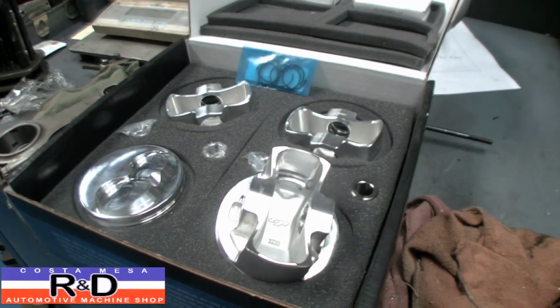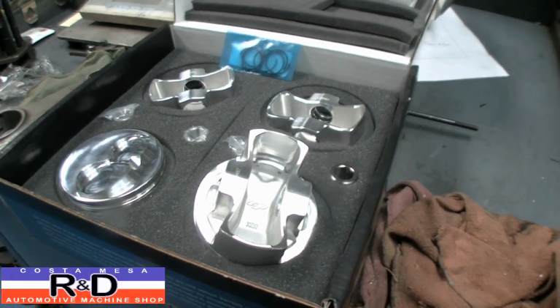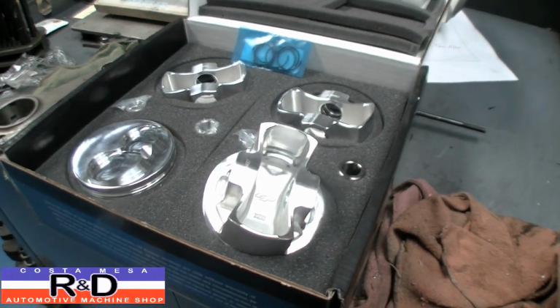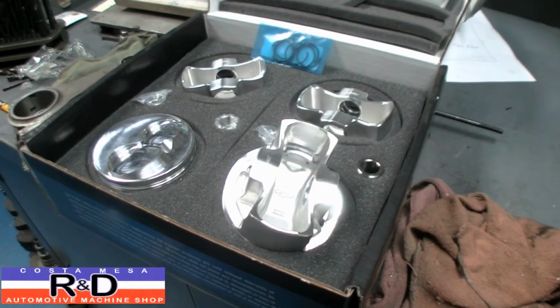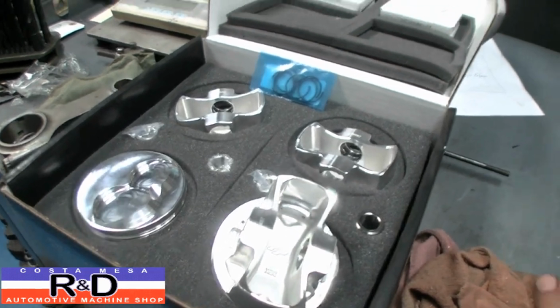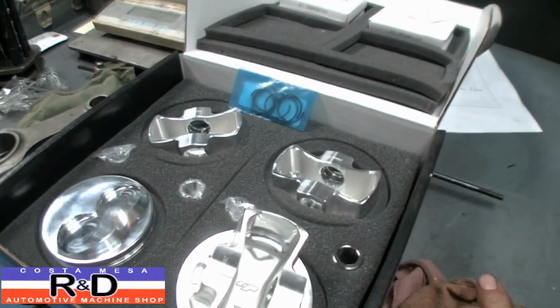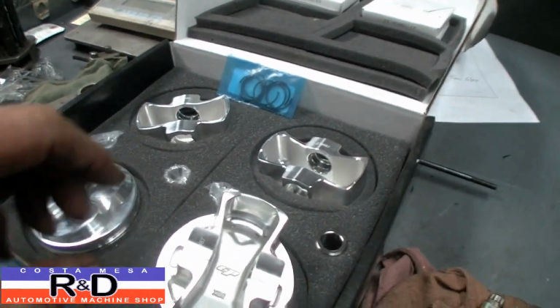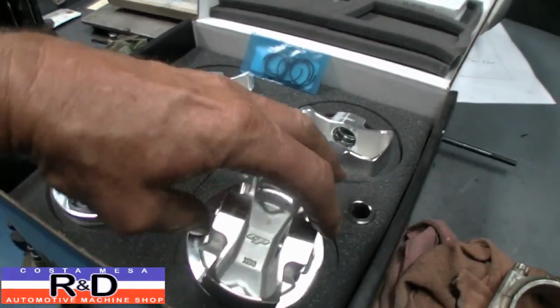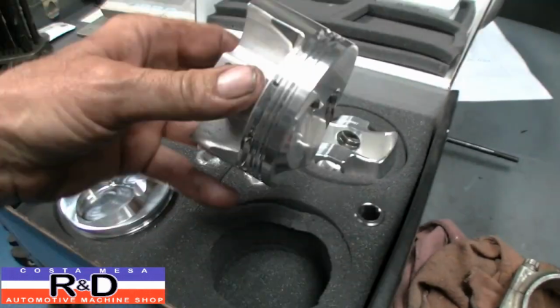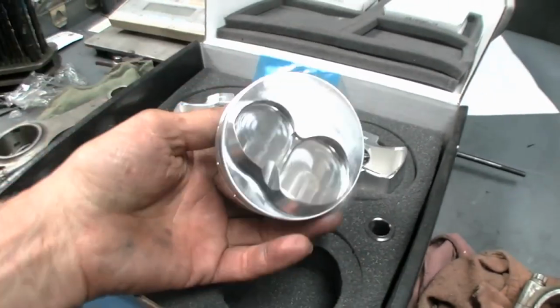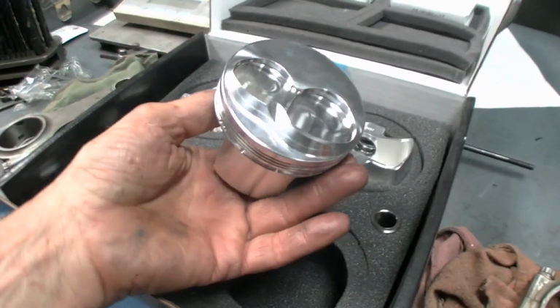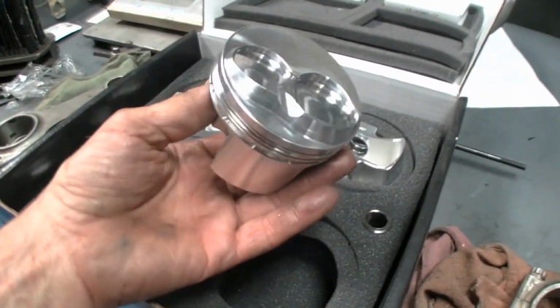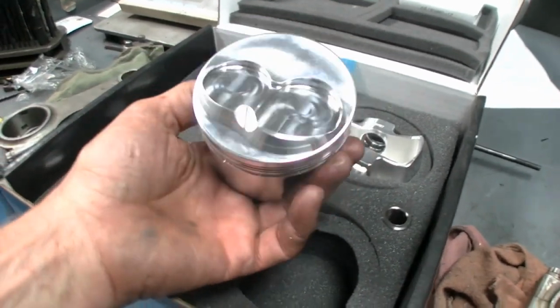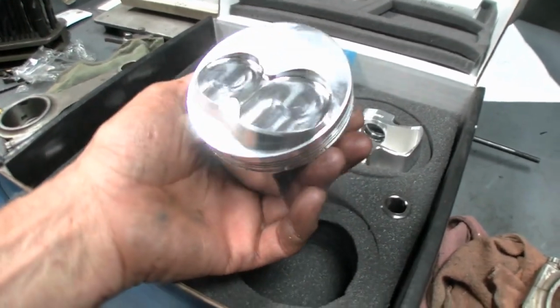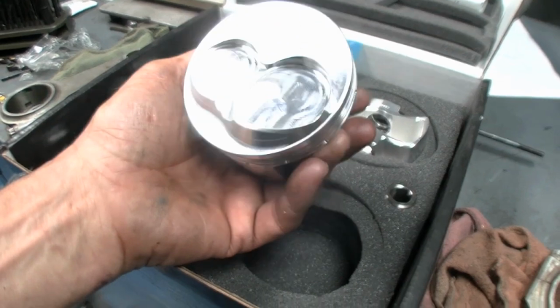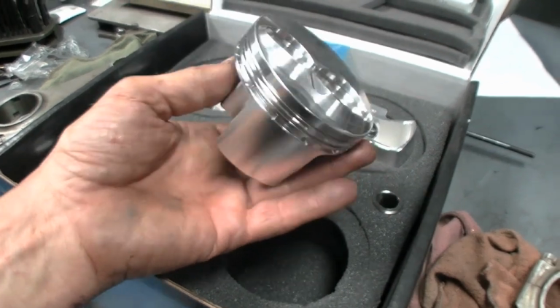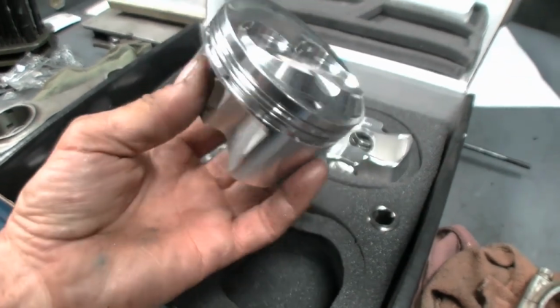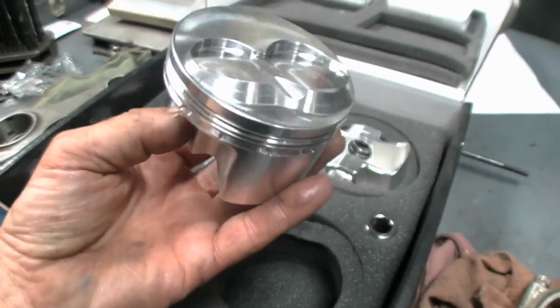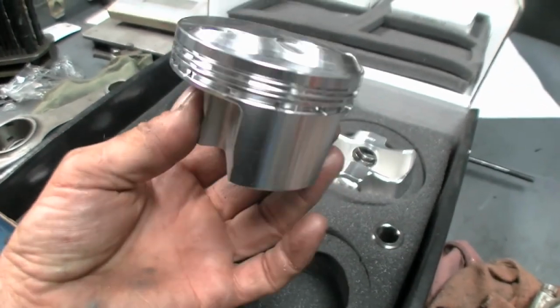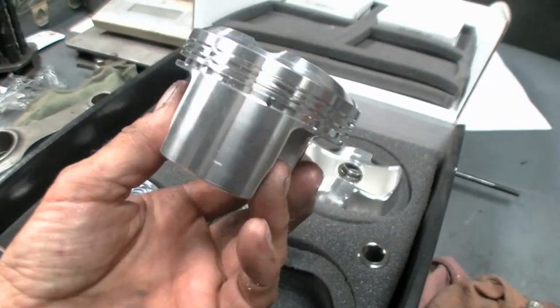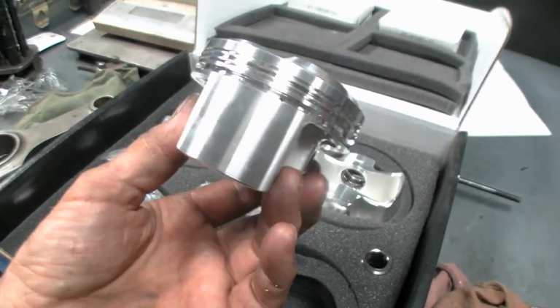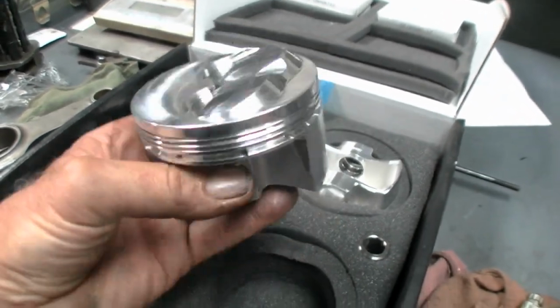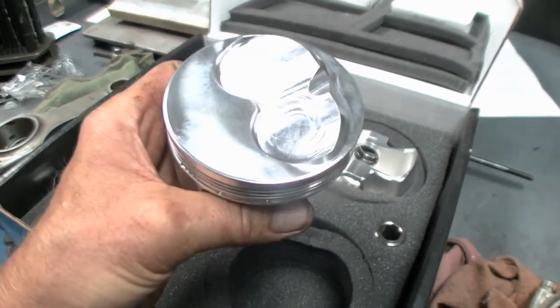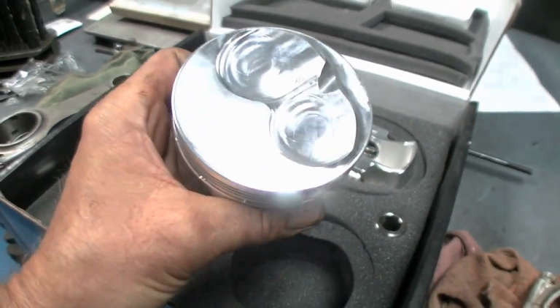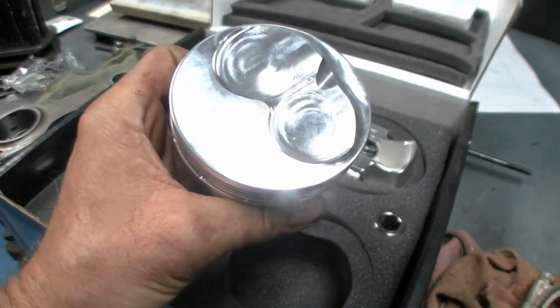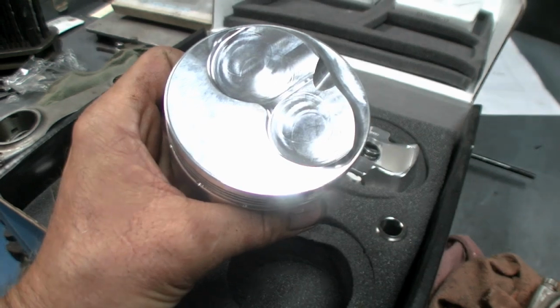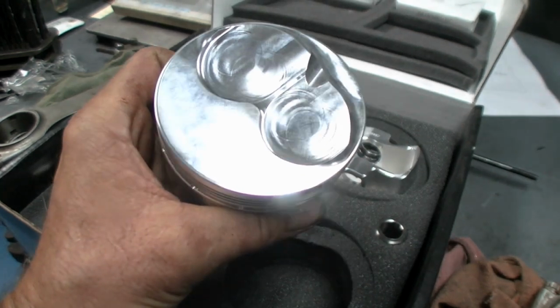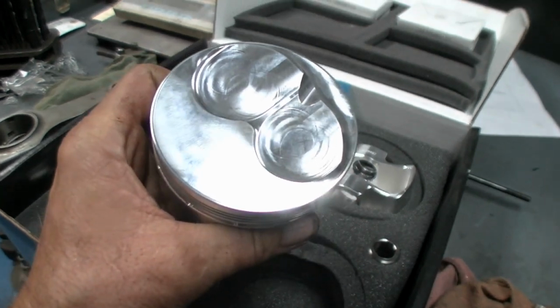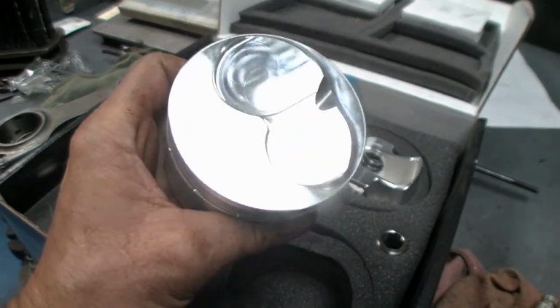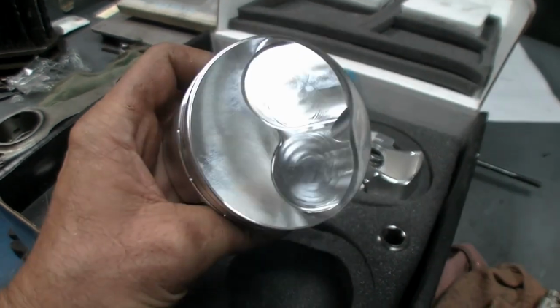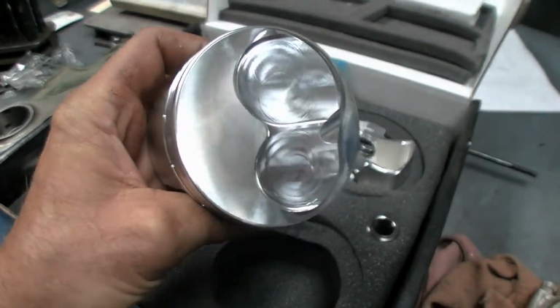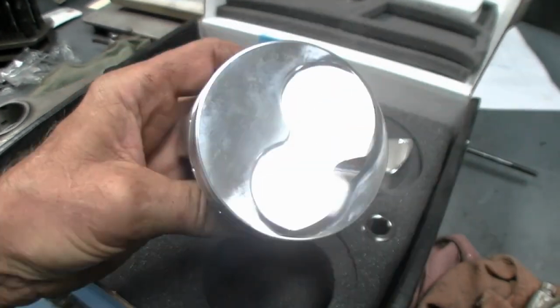Hi, it's Janko, it's Mesa R&D. Today we have a set of pistons for our X19 race car, and as you can see these are looking pretty nice. We had CP do one of our designs and we got about twelve and a half to one compression with this setup right here.